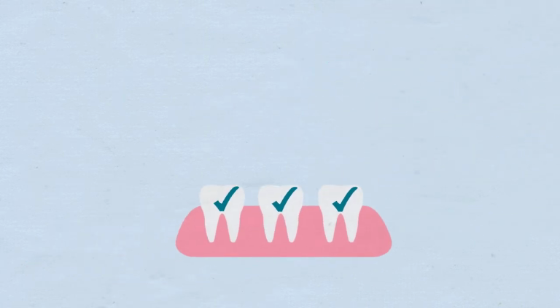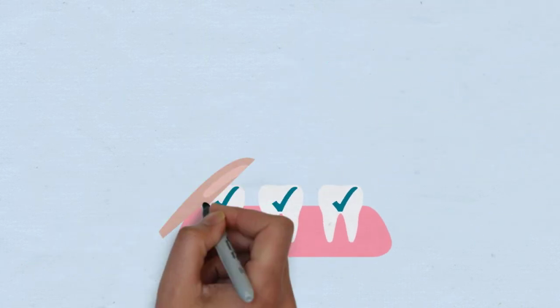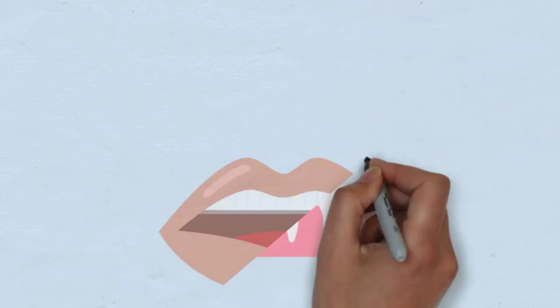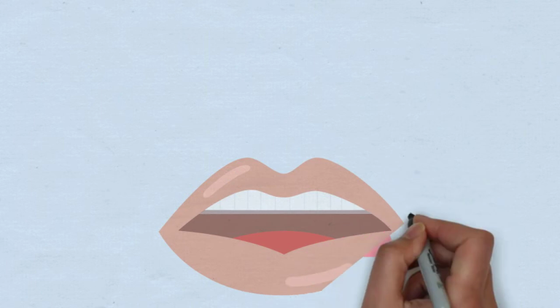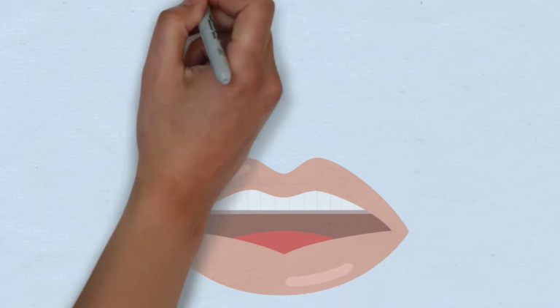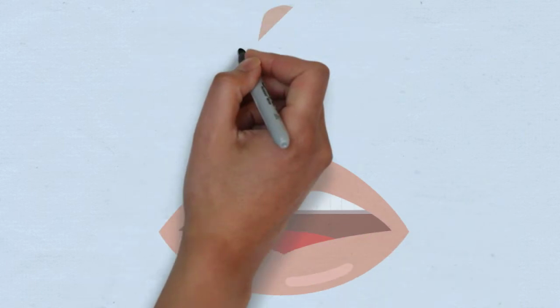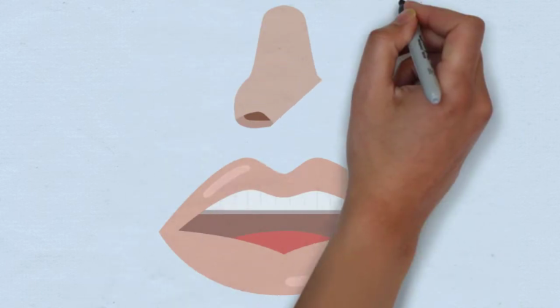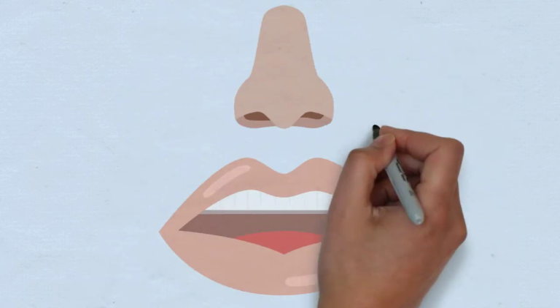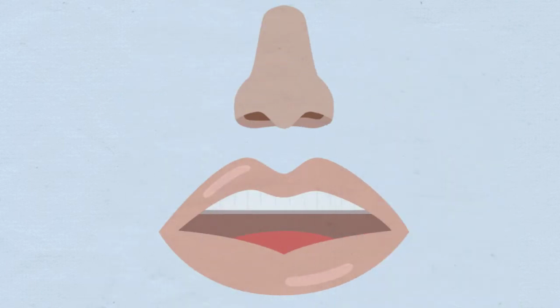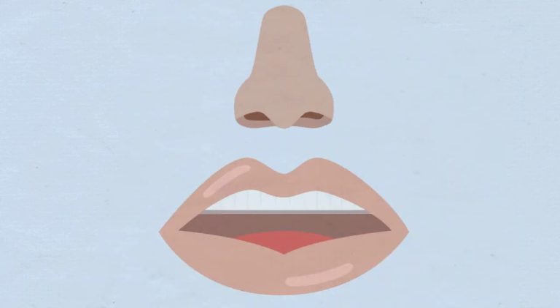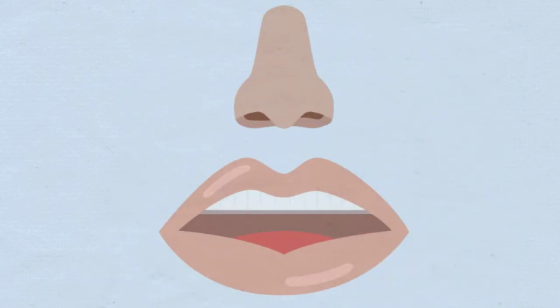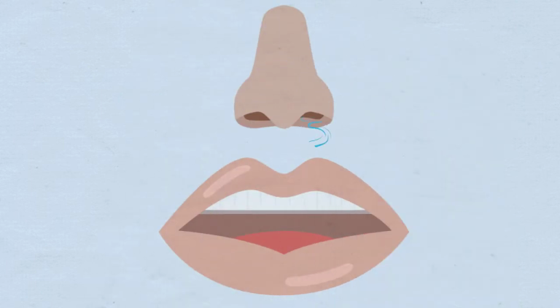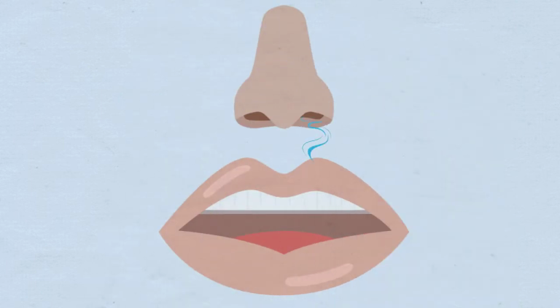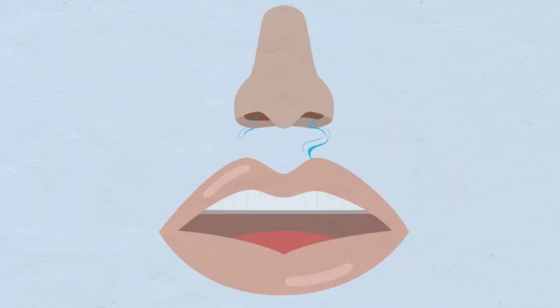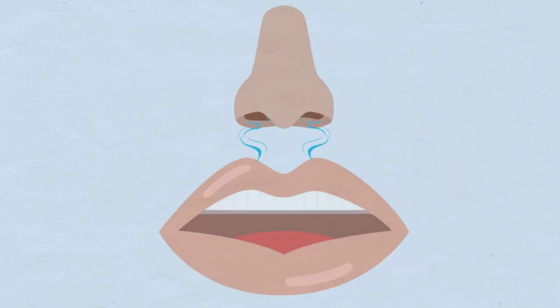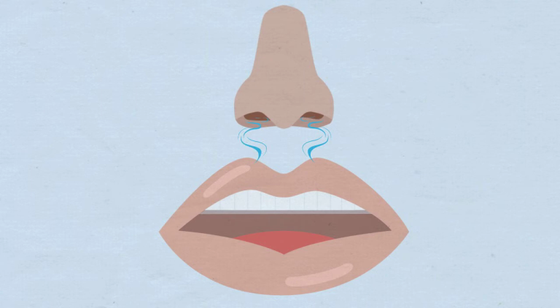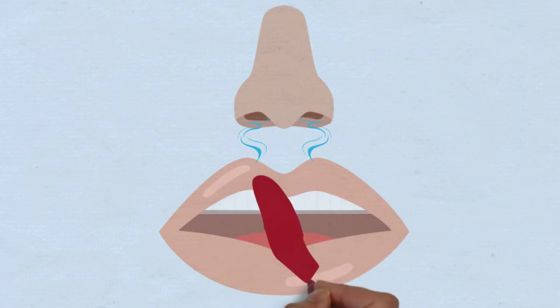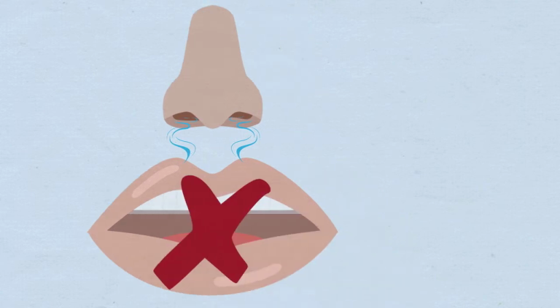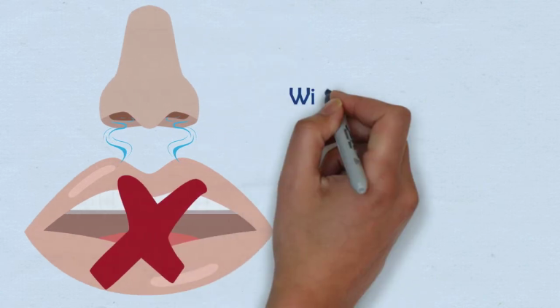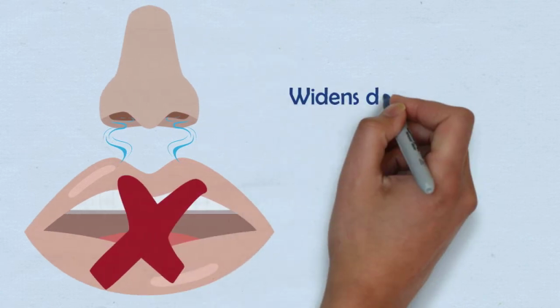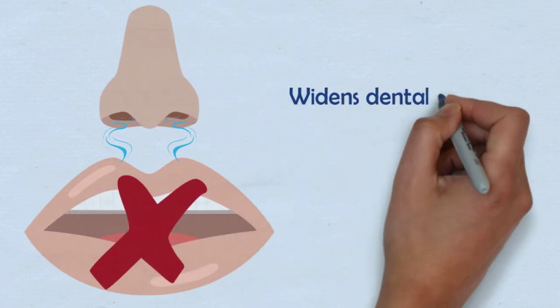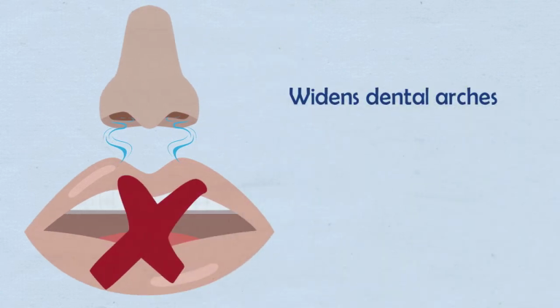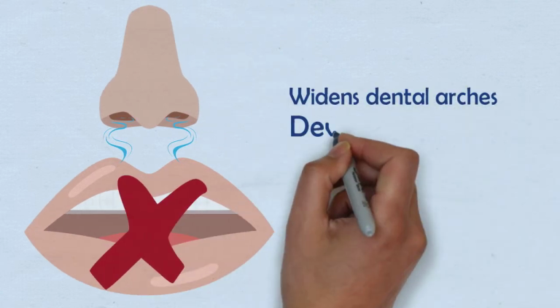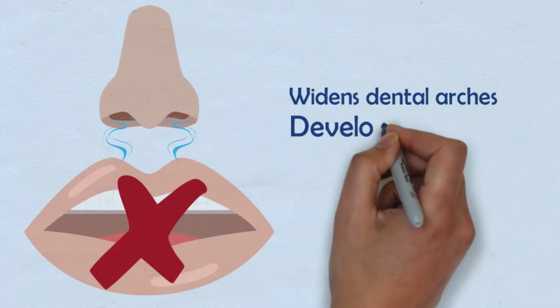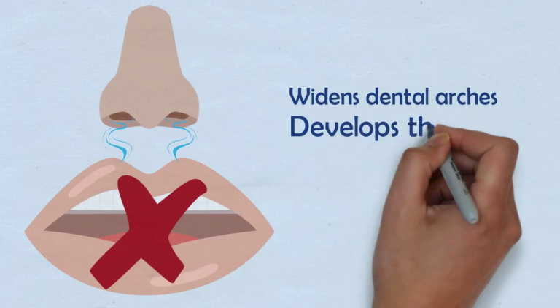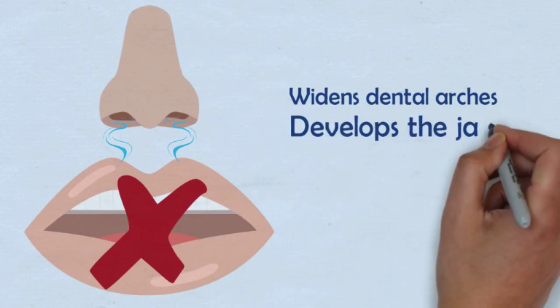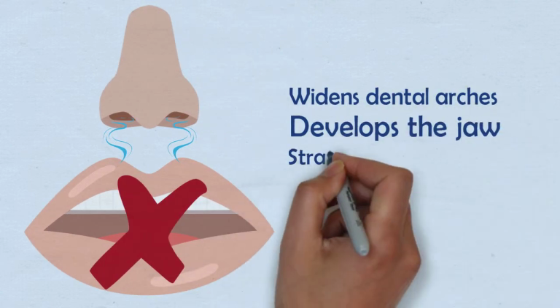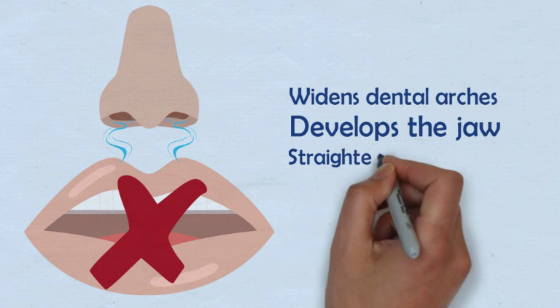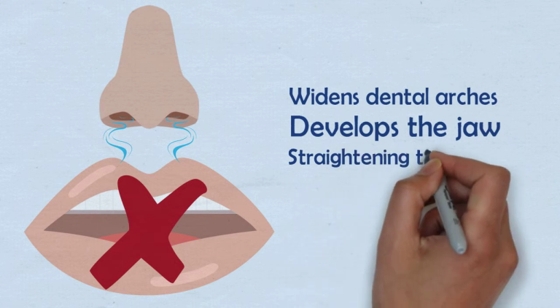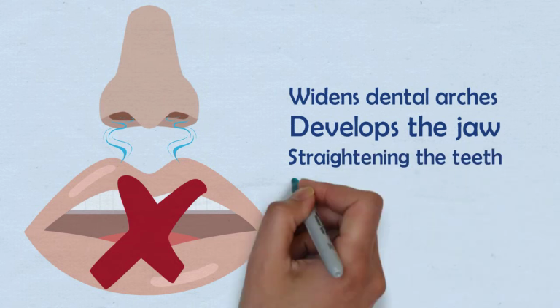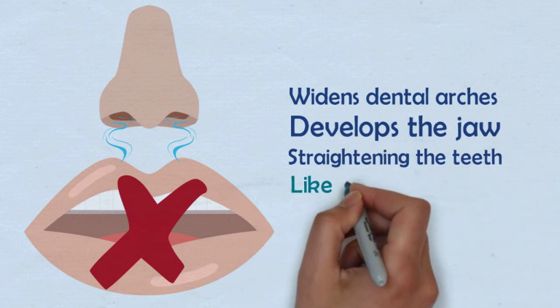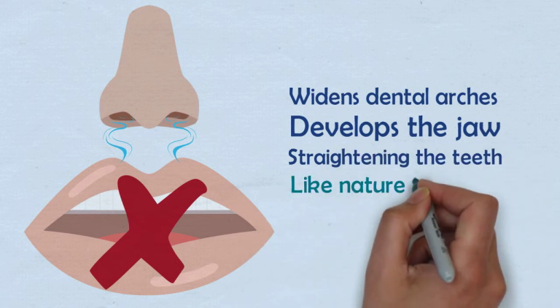The Healthy Start System addresses the root cause of sleep disordered breathing, promotes nasal breathing while discouraging mouth breathing, widens the dental arches, helps to develop the jaw, all while straightening the teeth — just like nature intended.